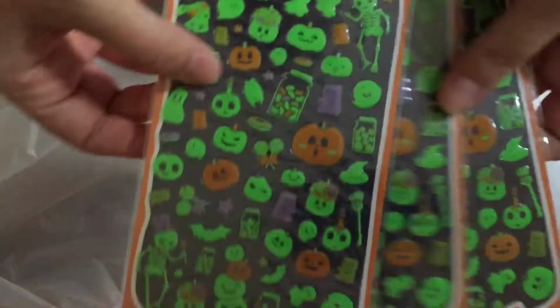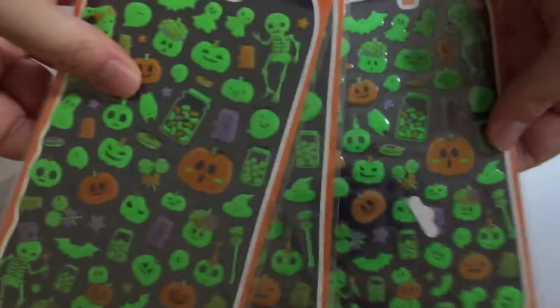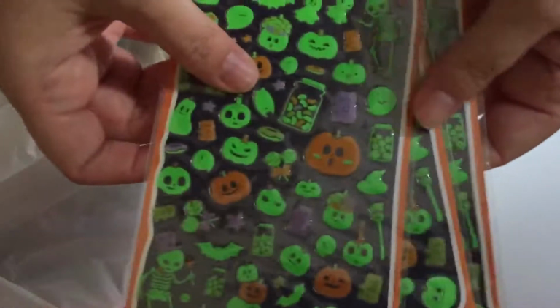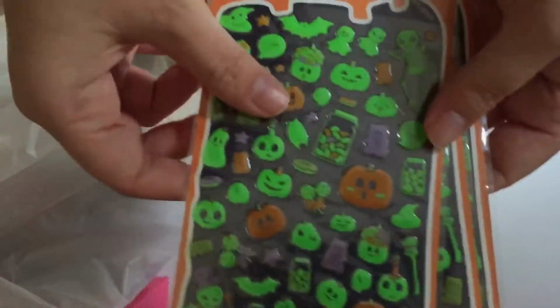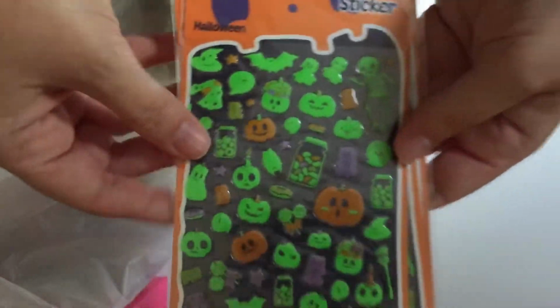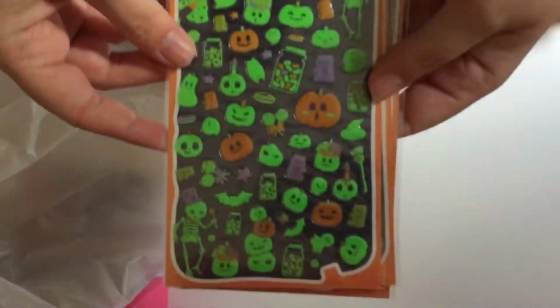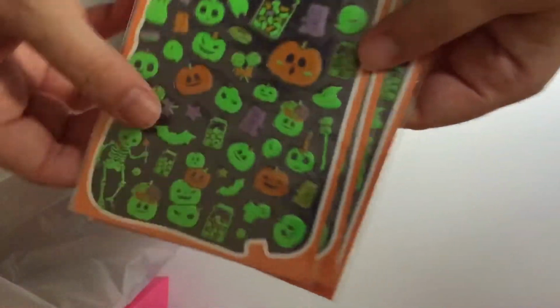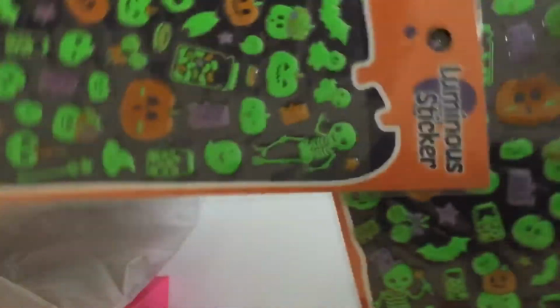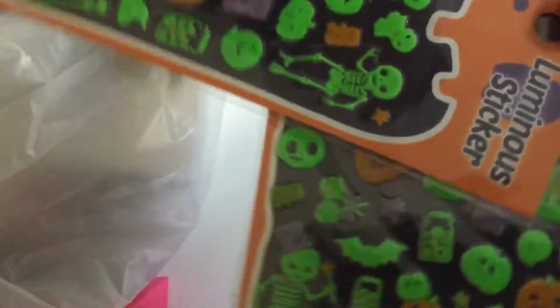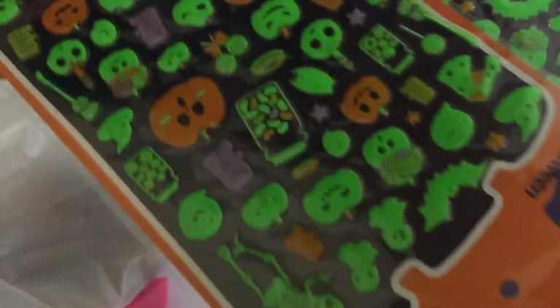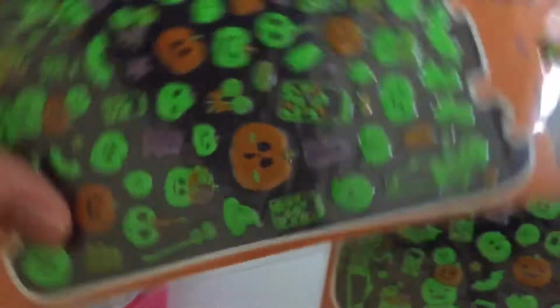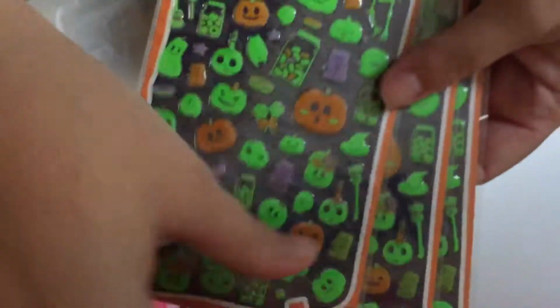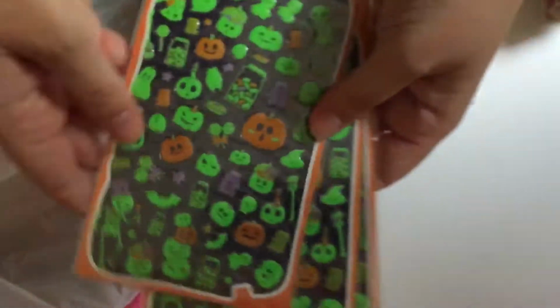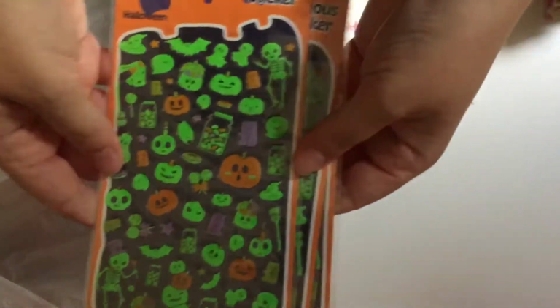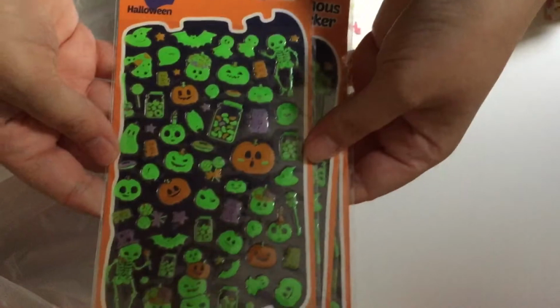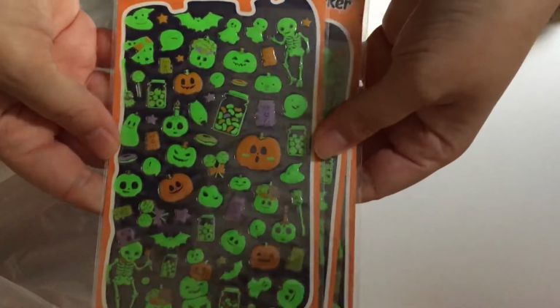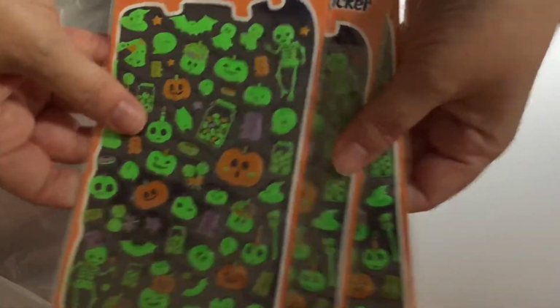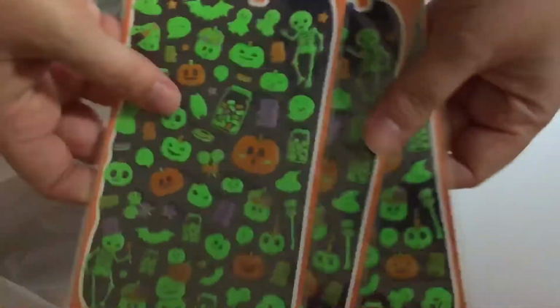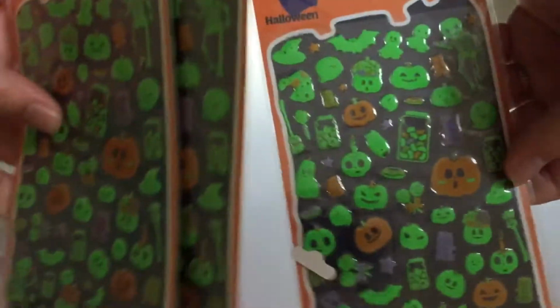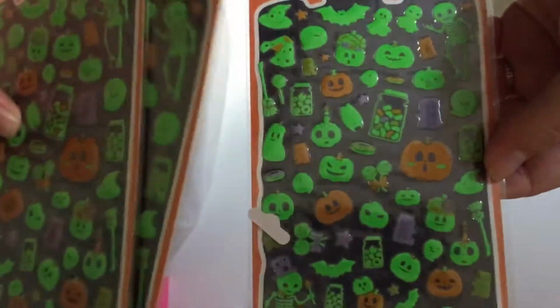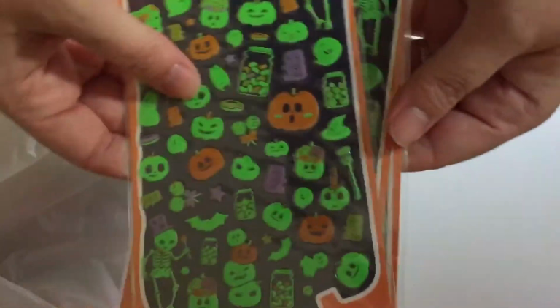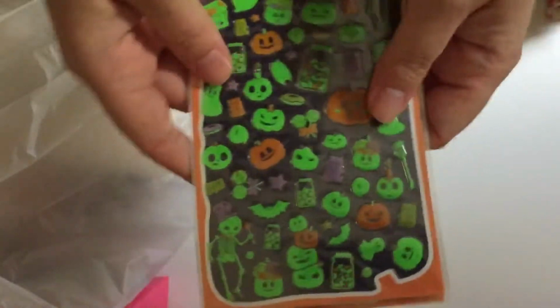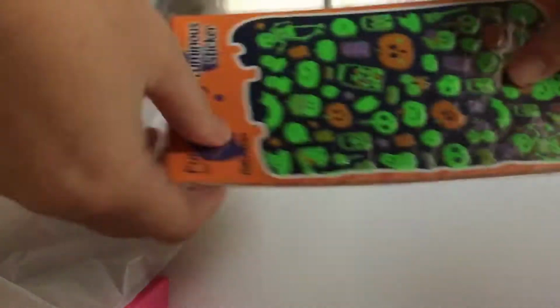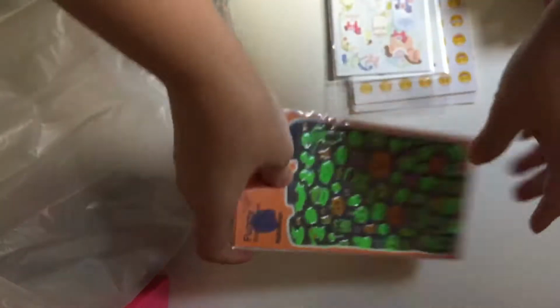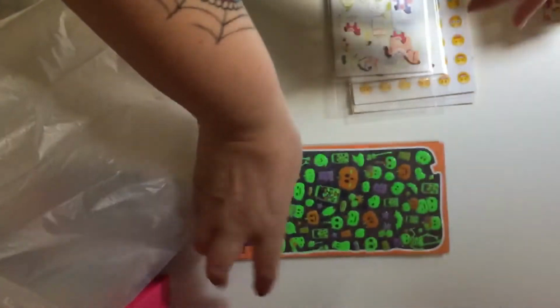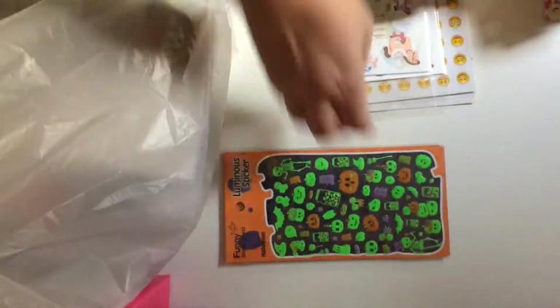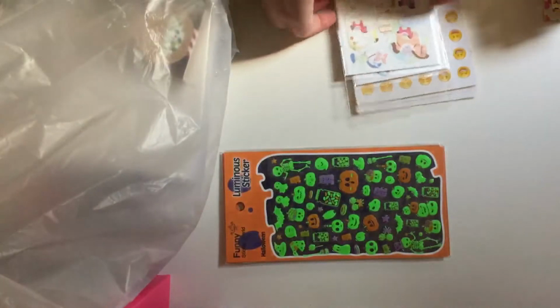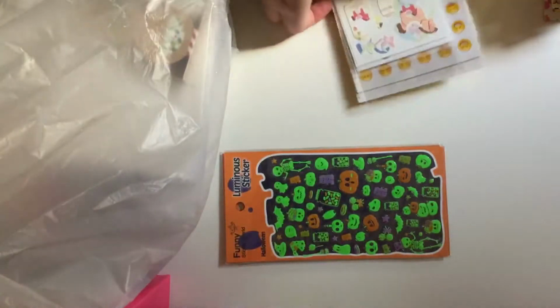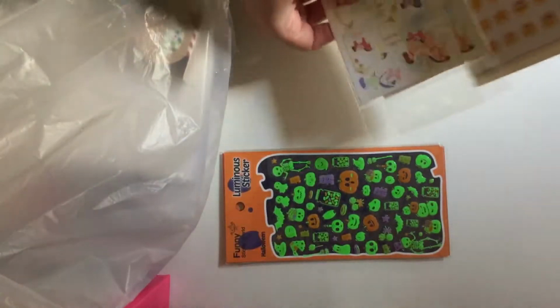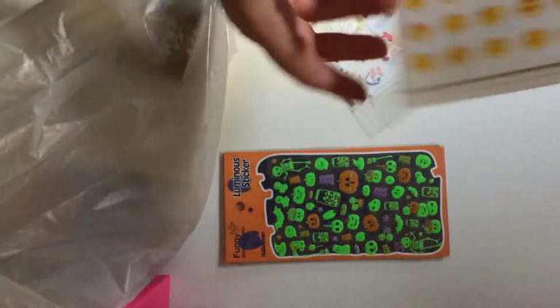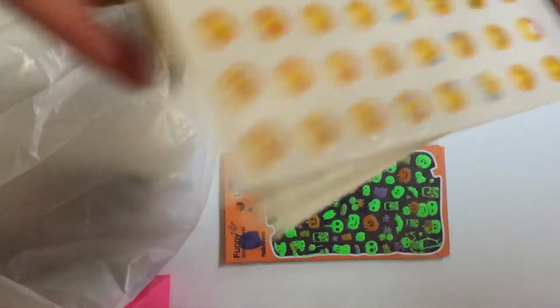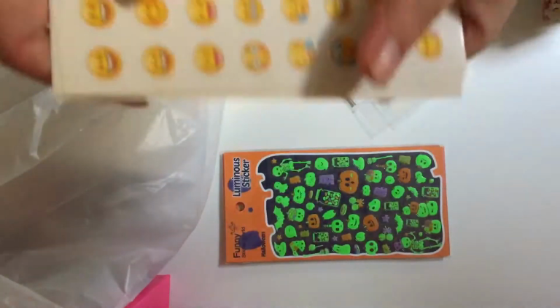I got three lots of these. I don't know how many are on each sheet, but there seem to be quite a few, so I'm hoping they look good once they glow in the dark.